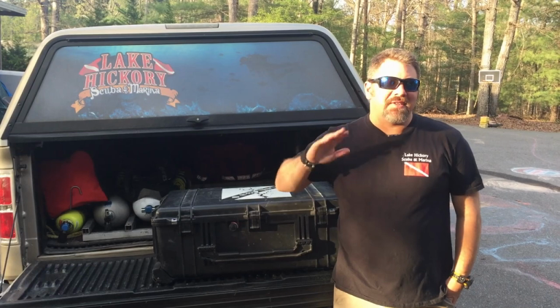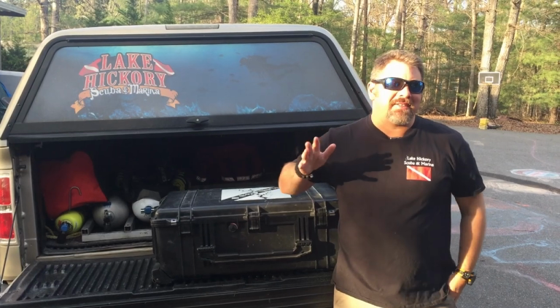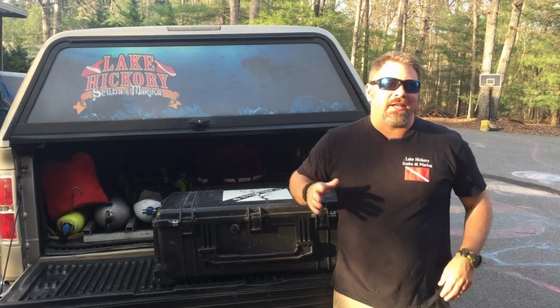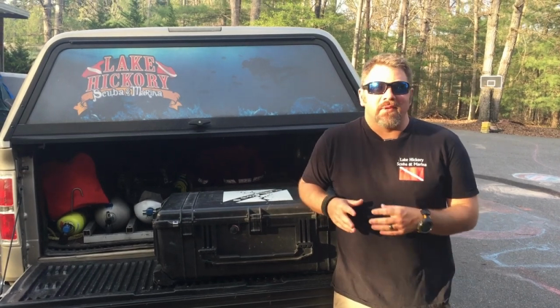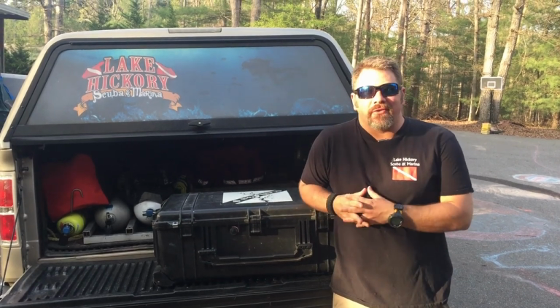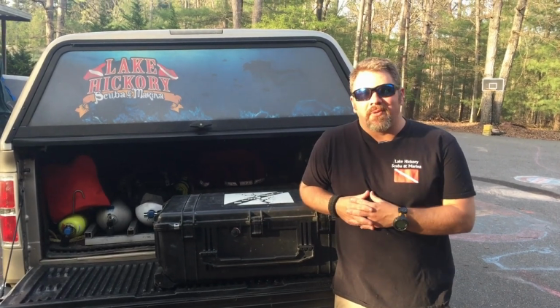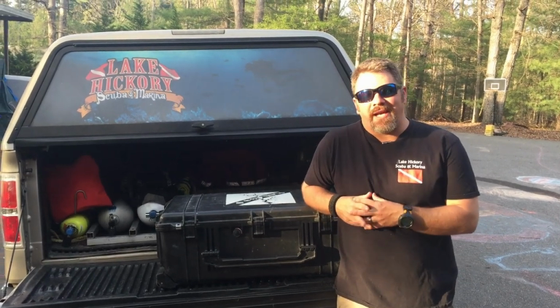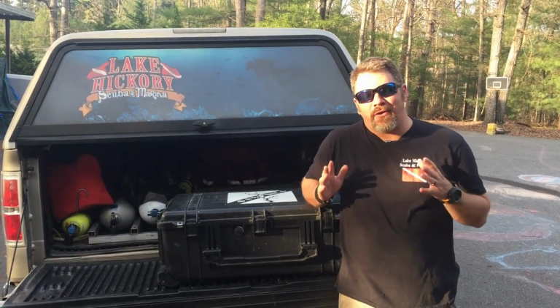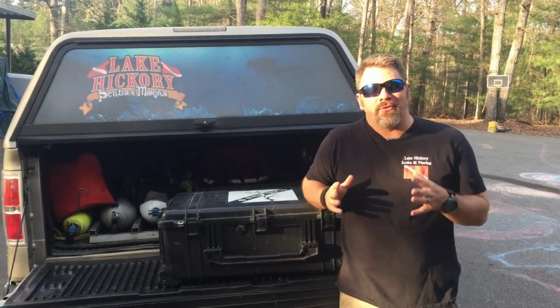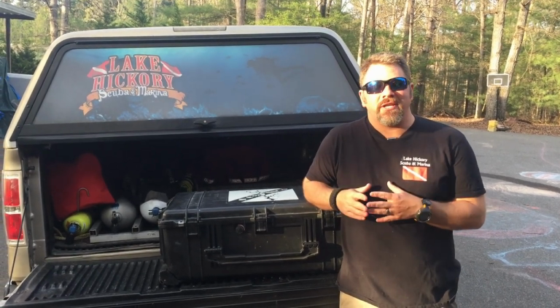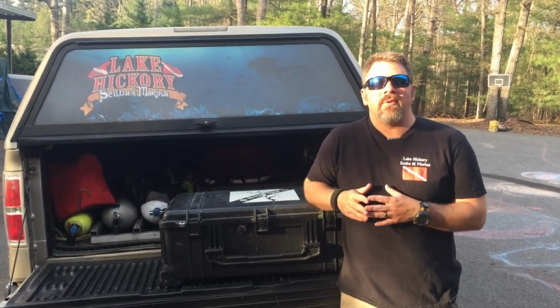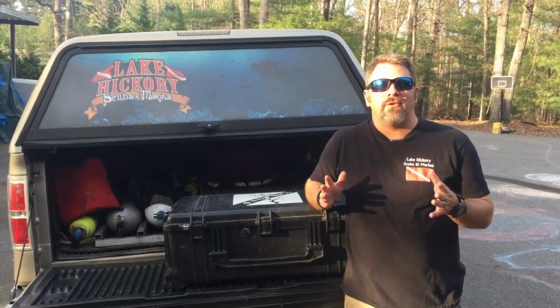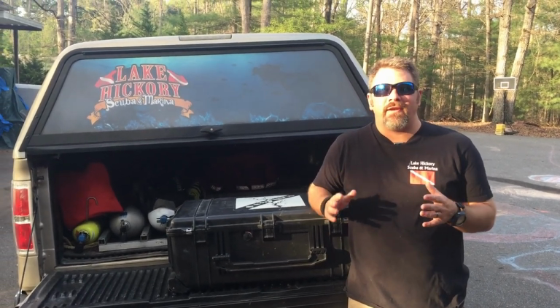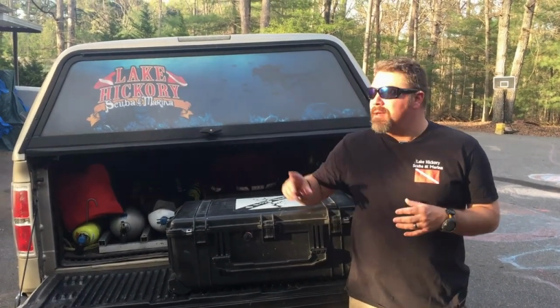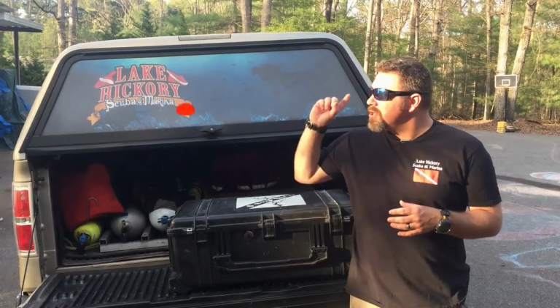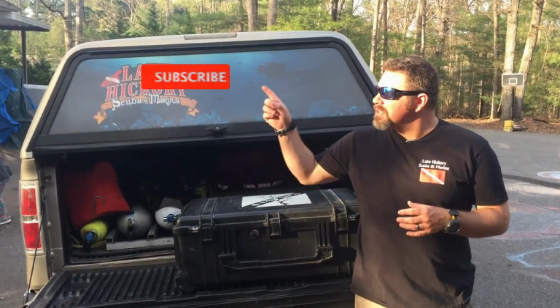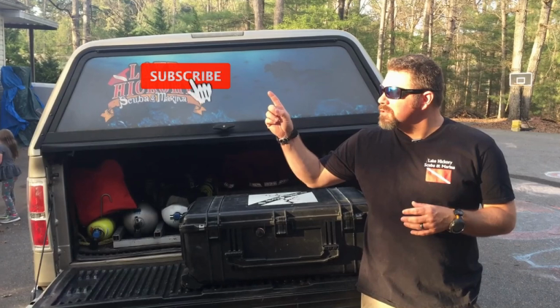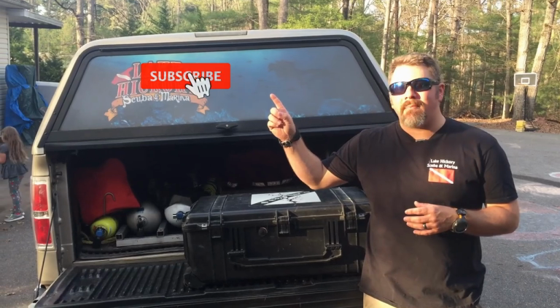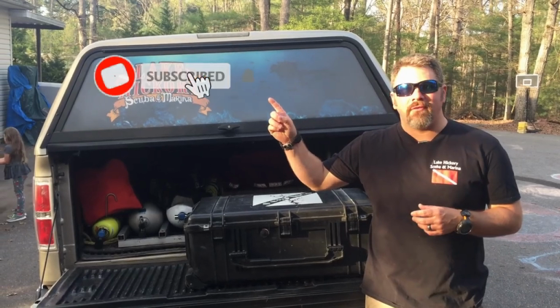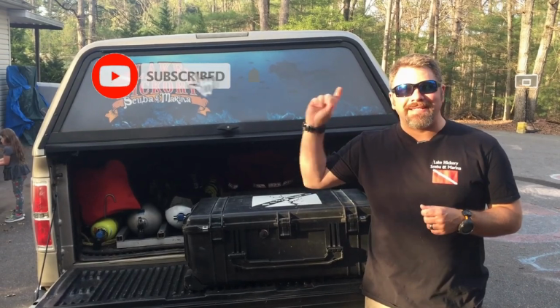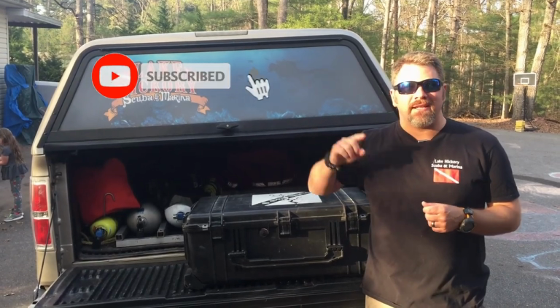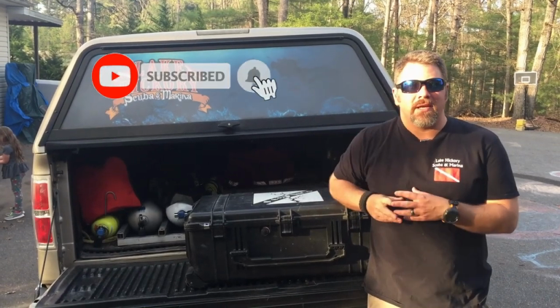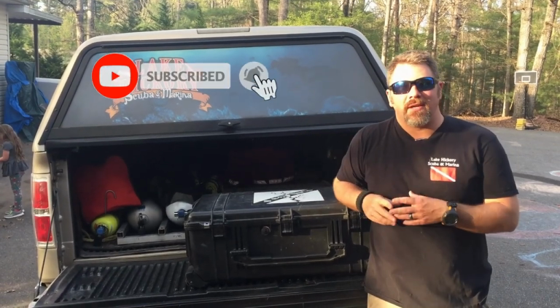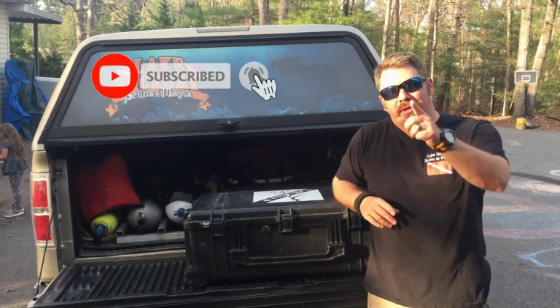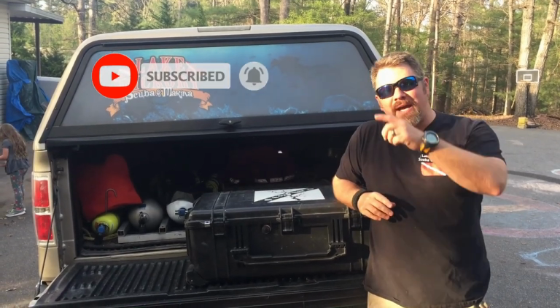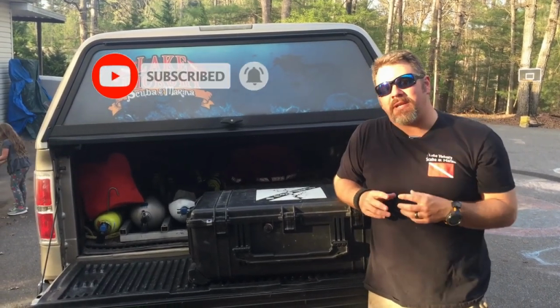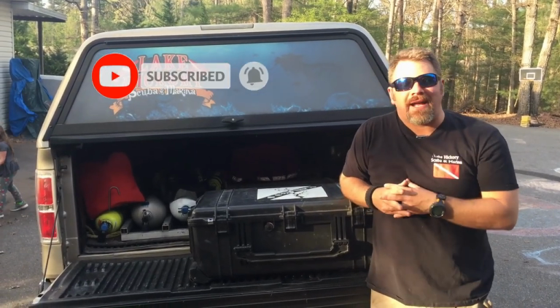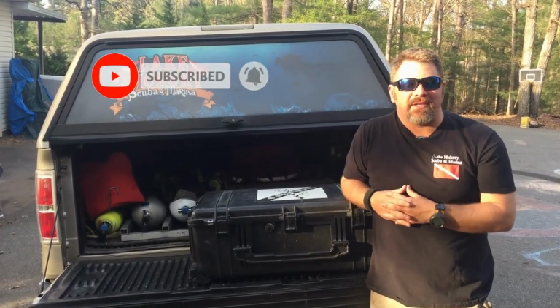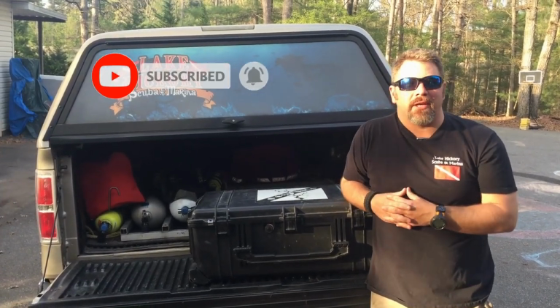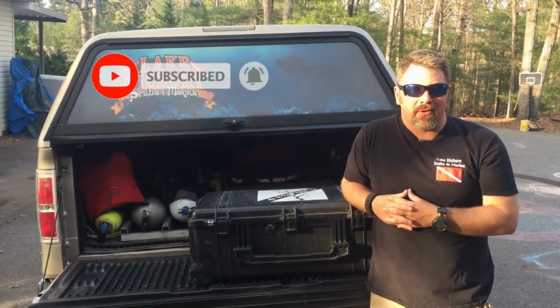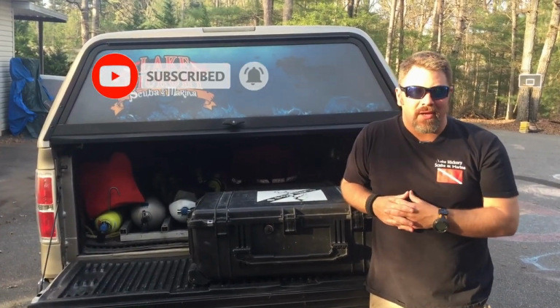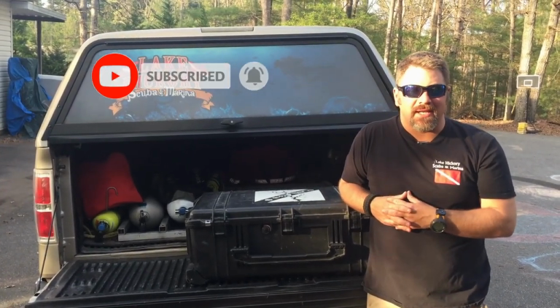What's up guys? It's Brian again from Lake Hickory Scuba Marina. And if you are new to our channel, do me a huge favor — make sure you click this little subscribe button over here and ding that little bell as well. That way you guys will be notified every time we upload new content.